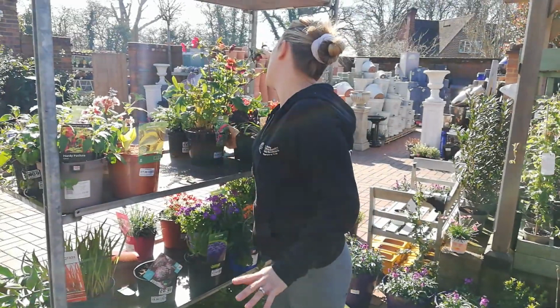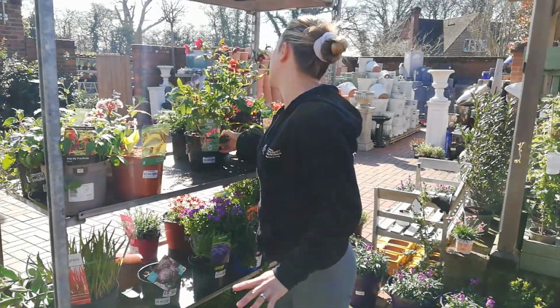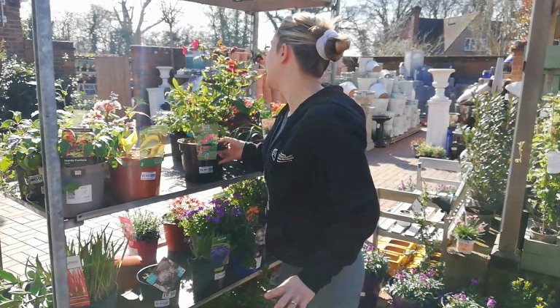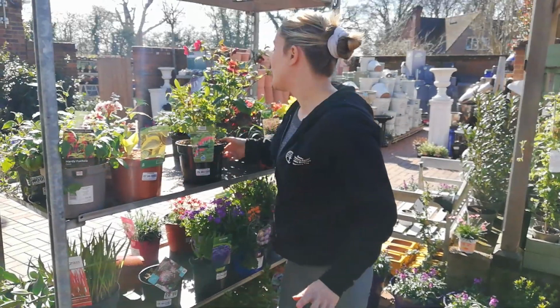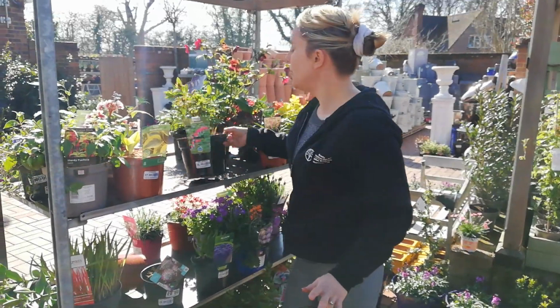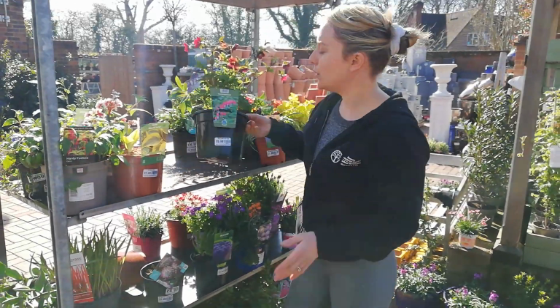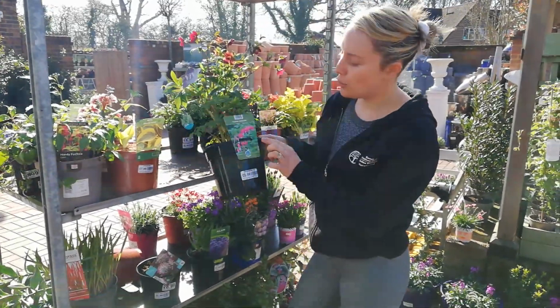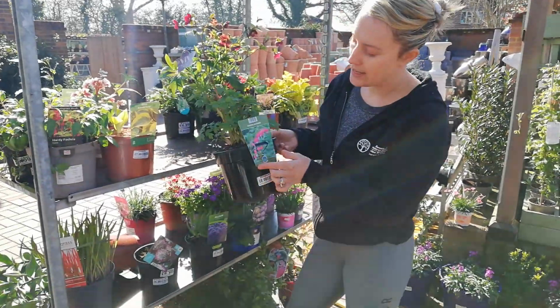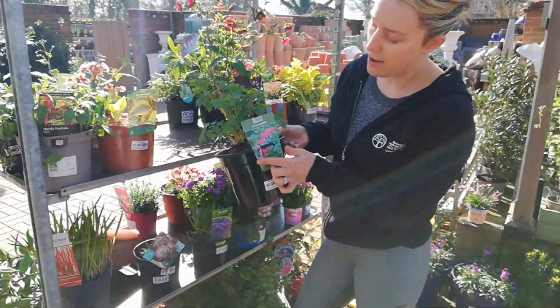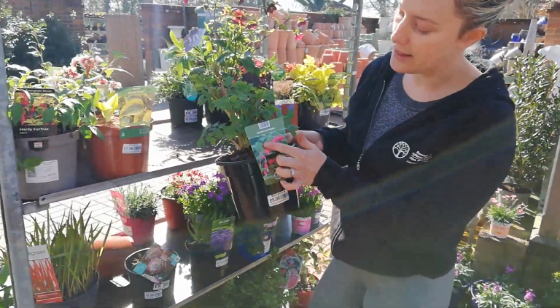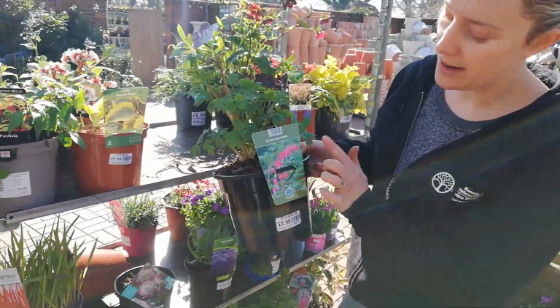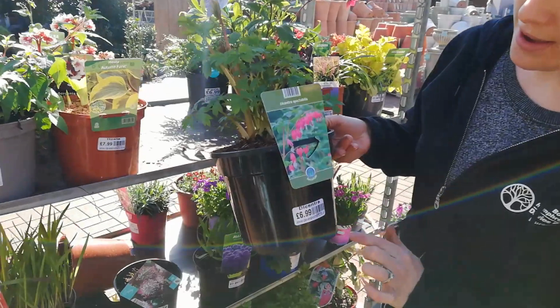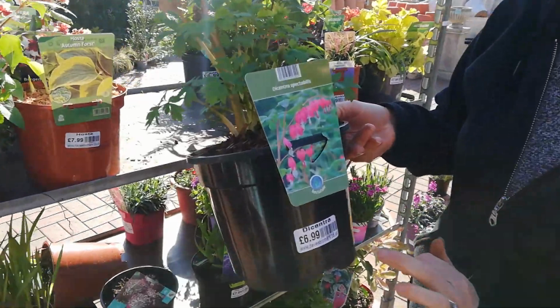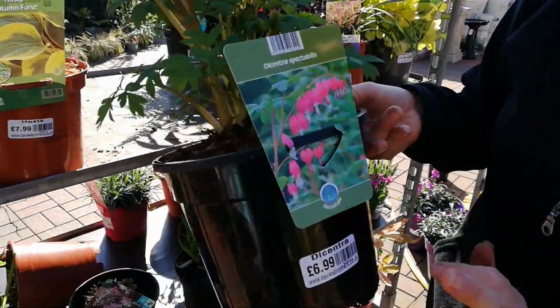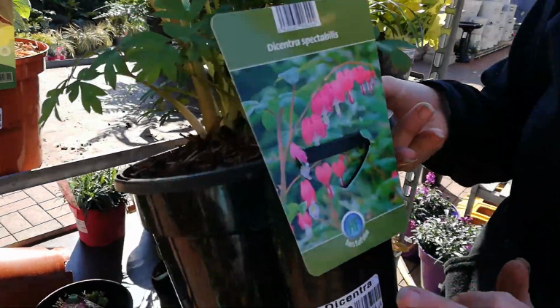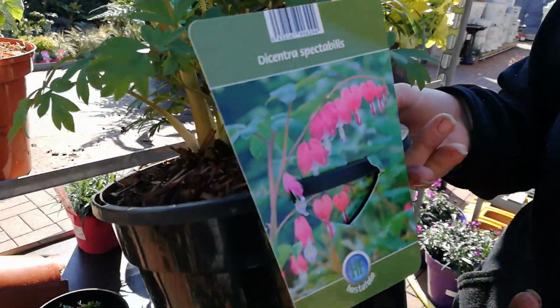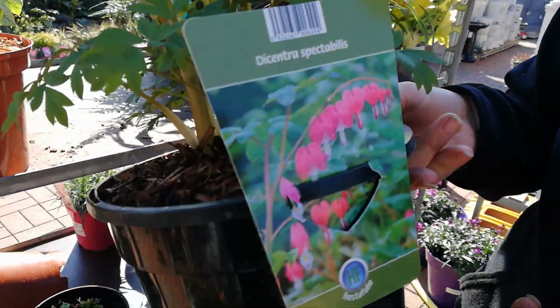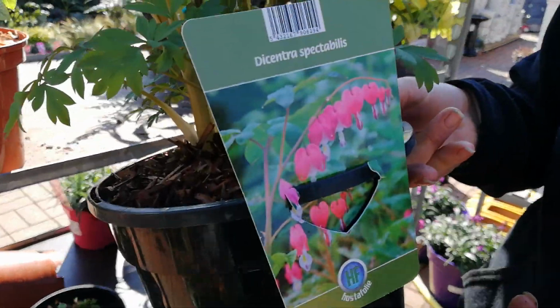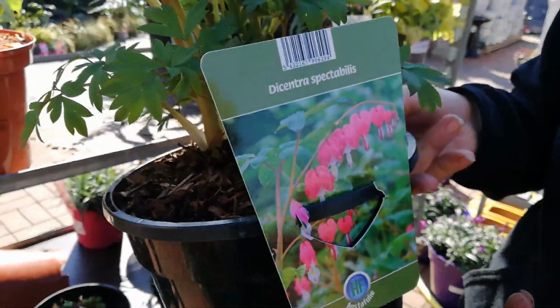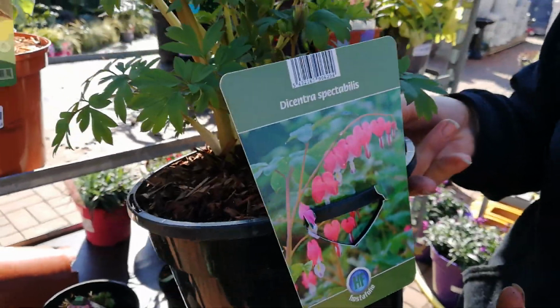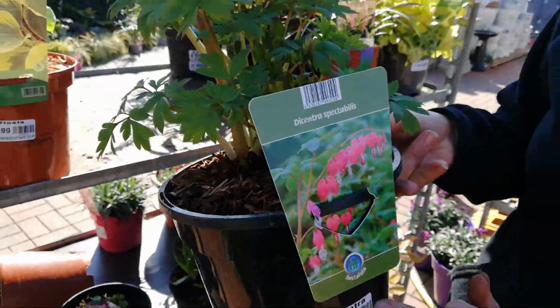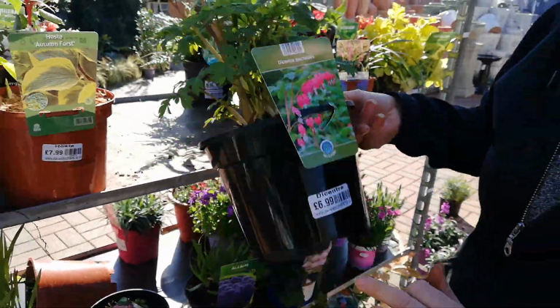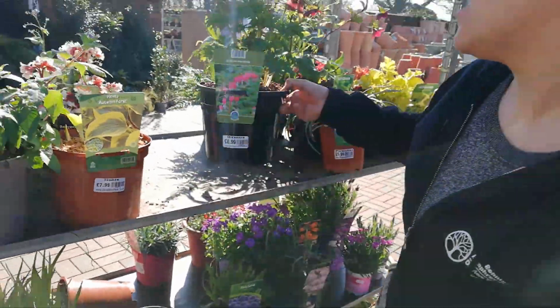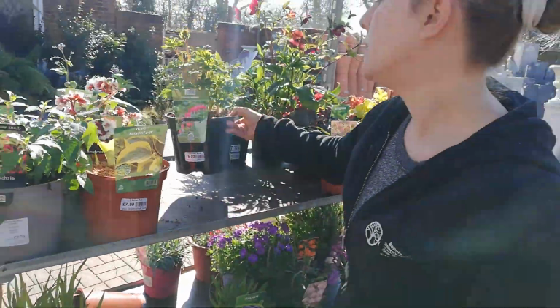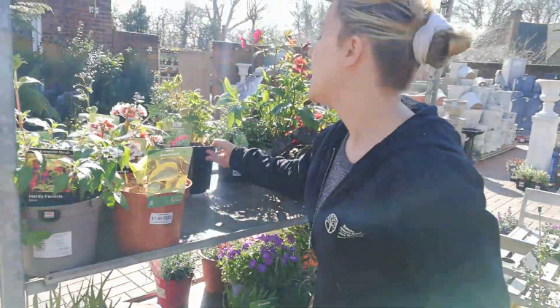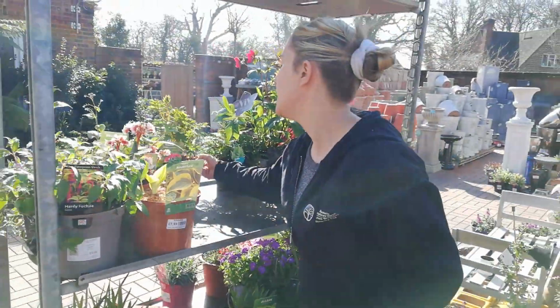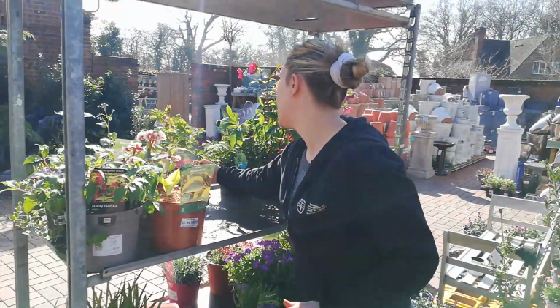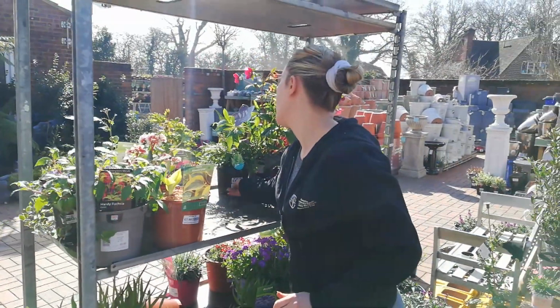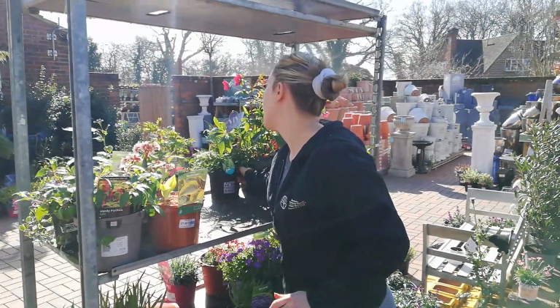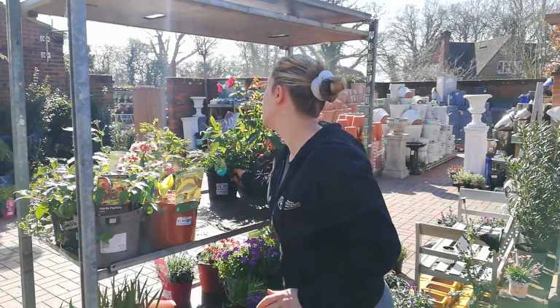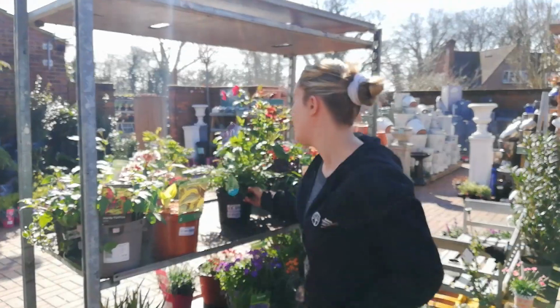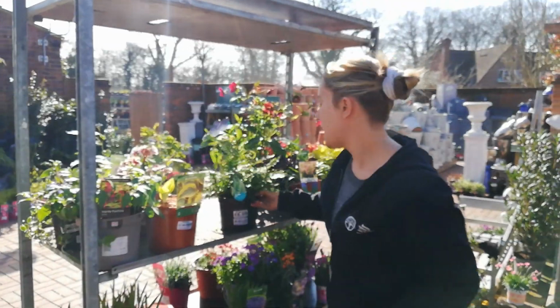We've got Dicentra, which is also called Bleeding Heart. These lovely pink flowers, they're £6.99. They'll die down in the winter and come back every year.